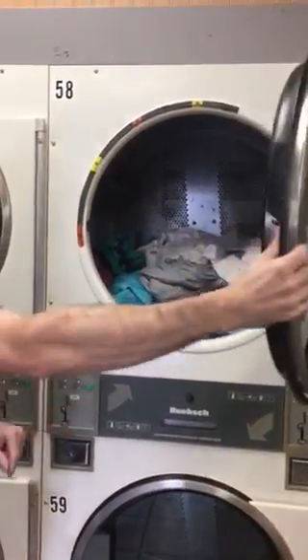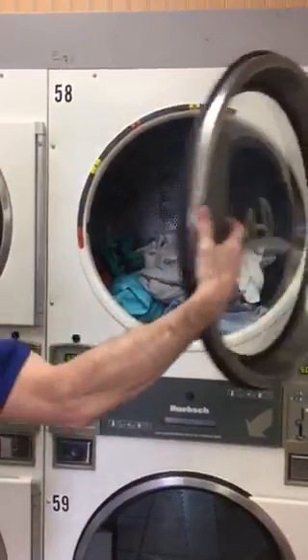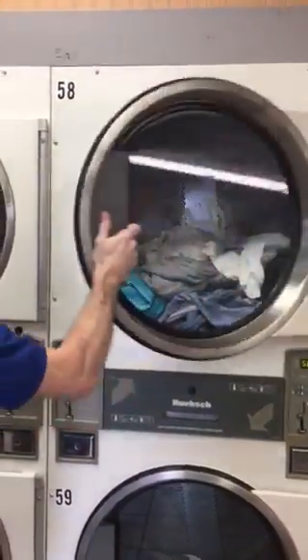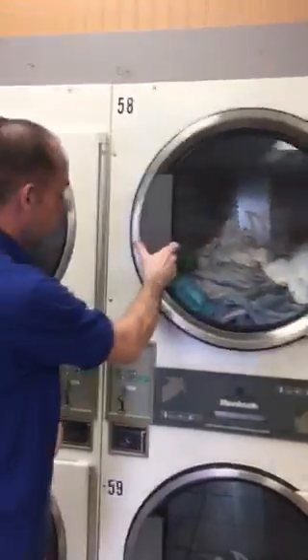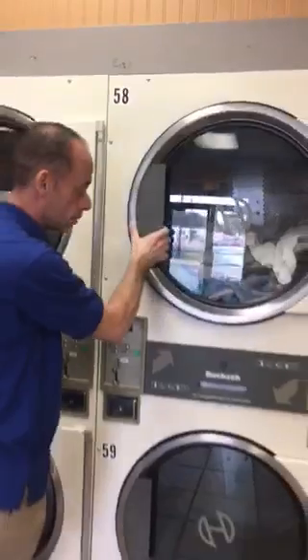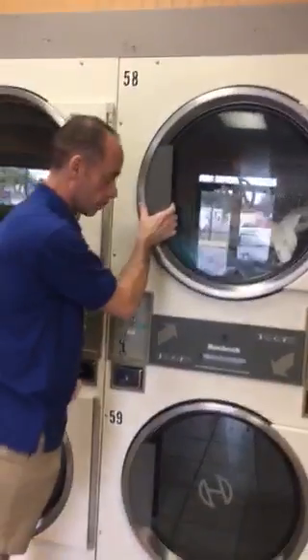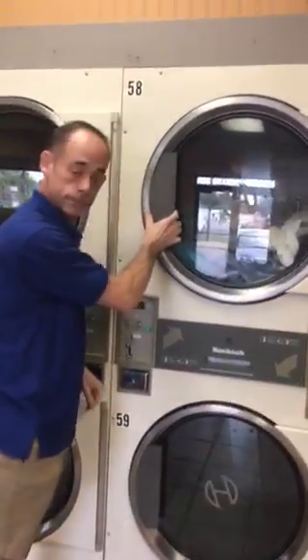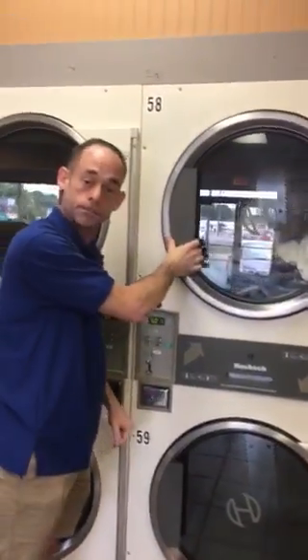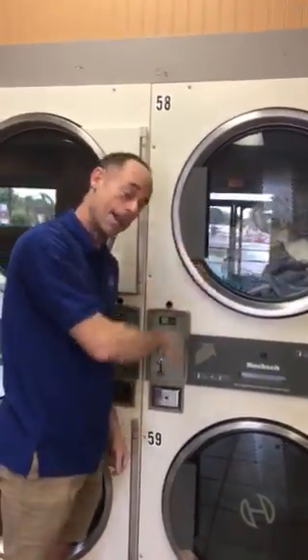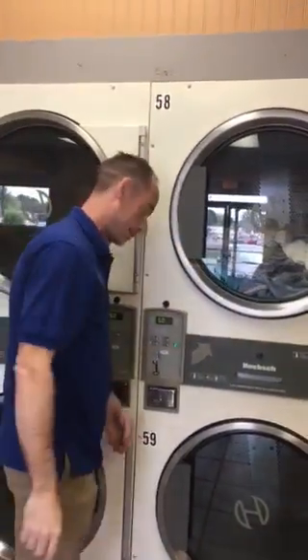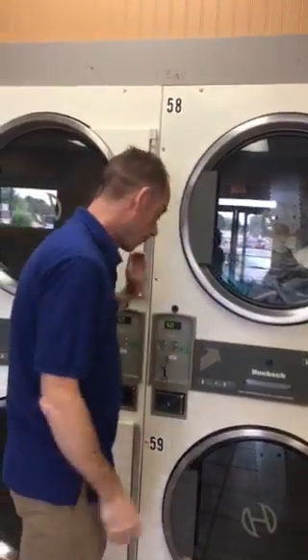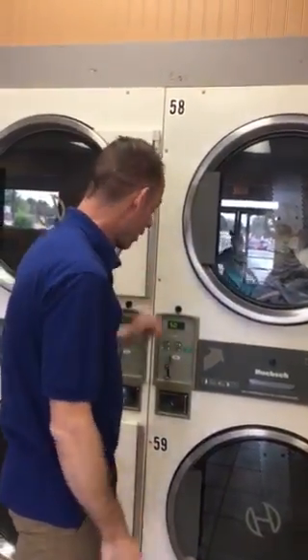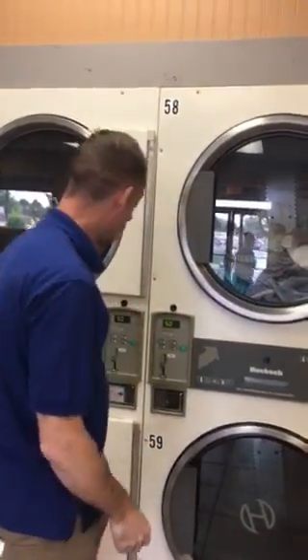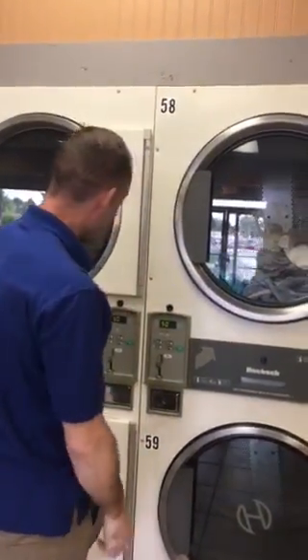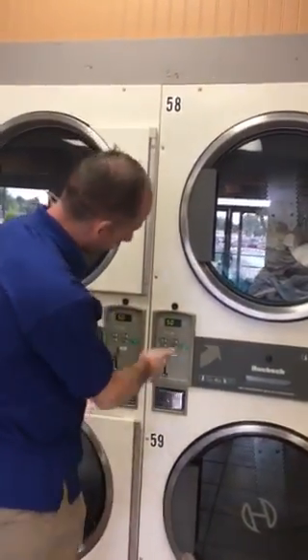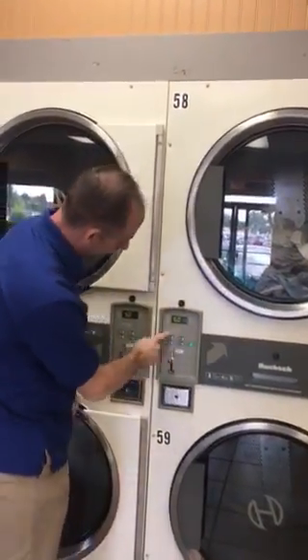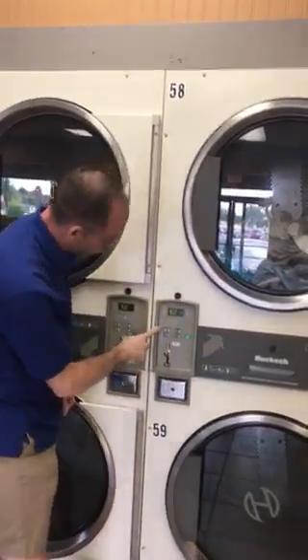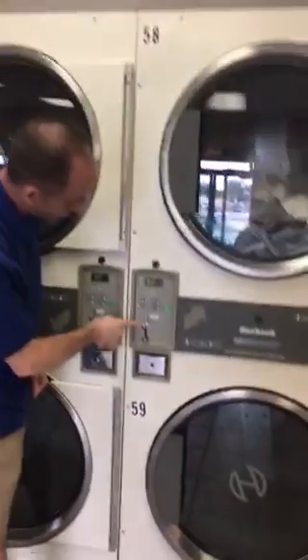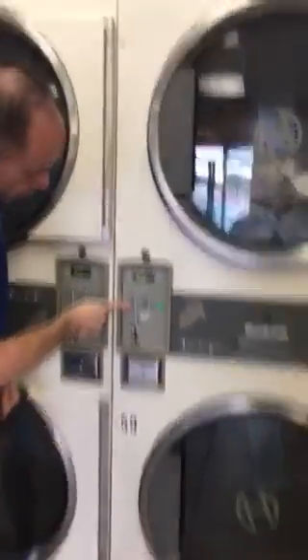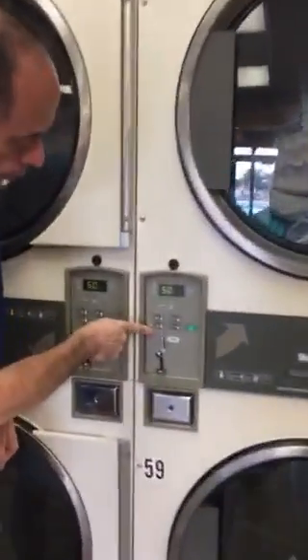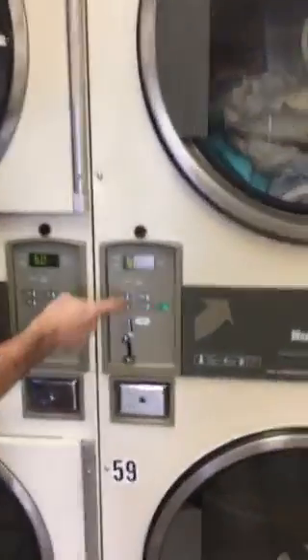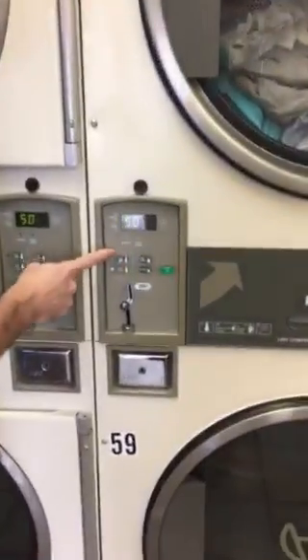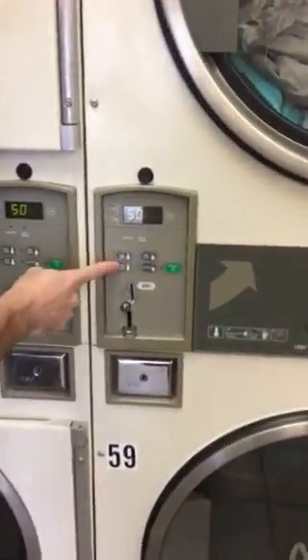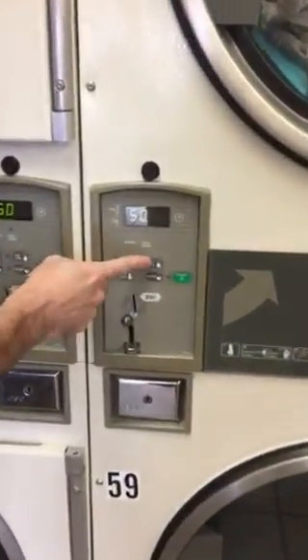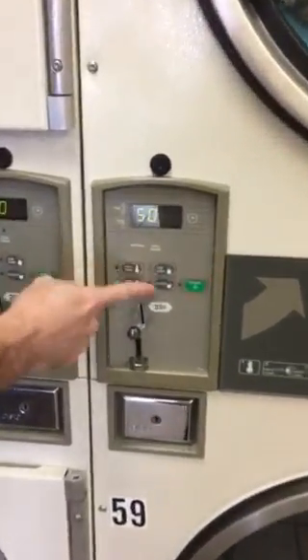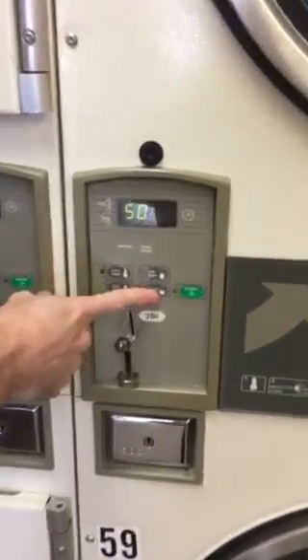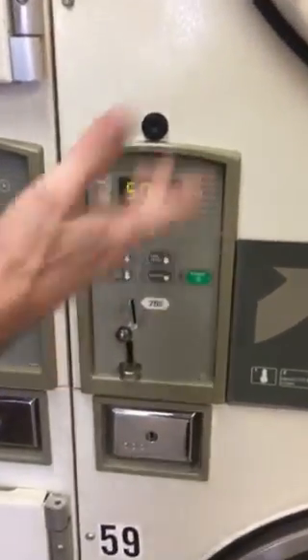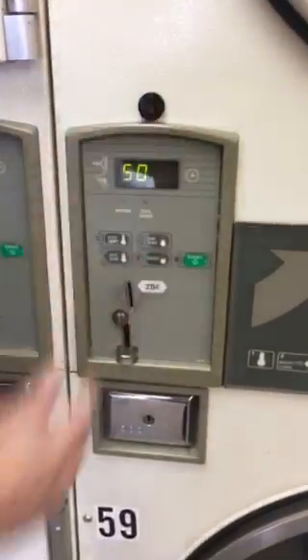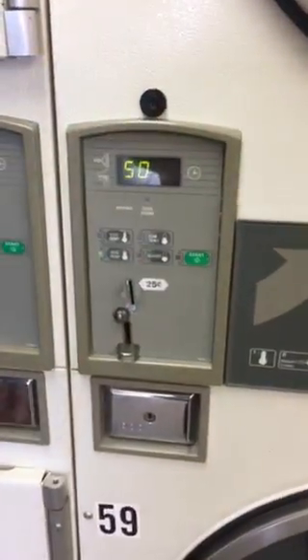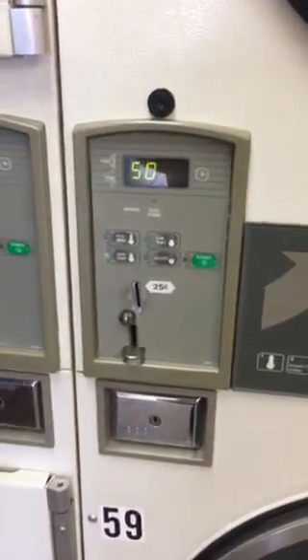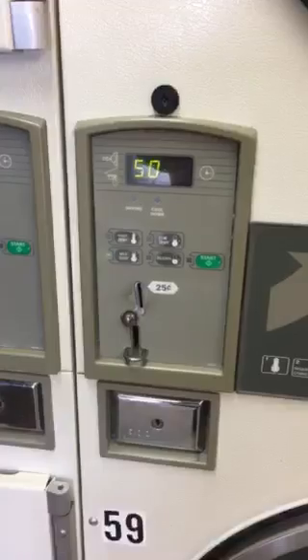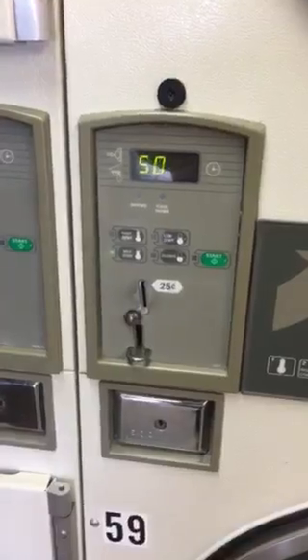Step four, we're just going to close the door. Step five, we're going to select which temperature we would like — high, medium, low, or delicate — depending upon what you have in the dryer.